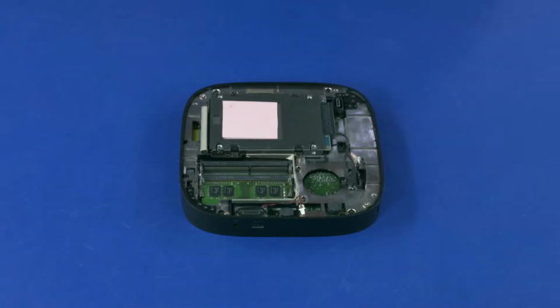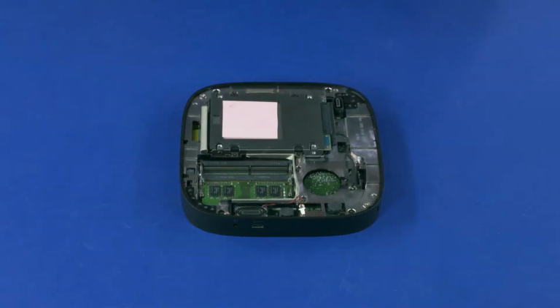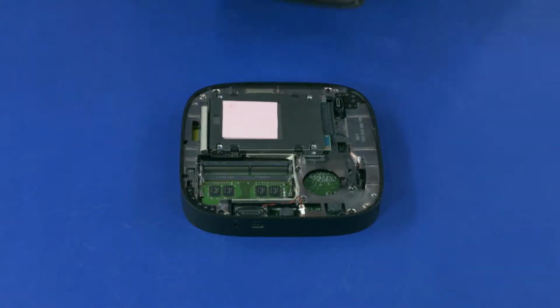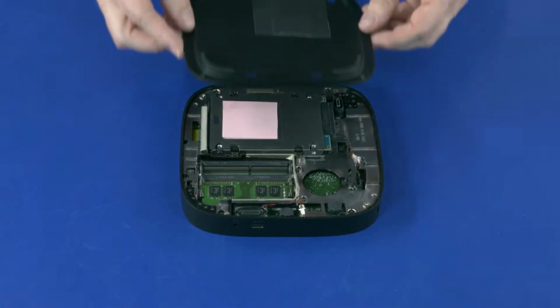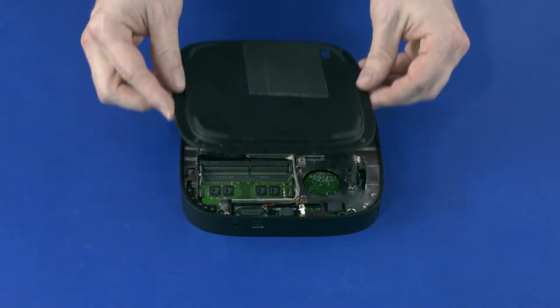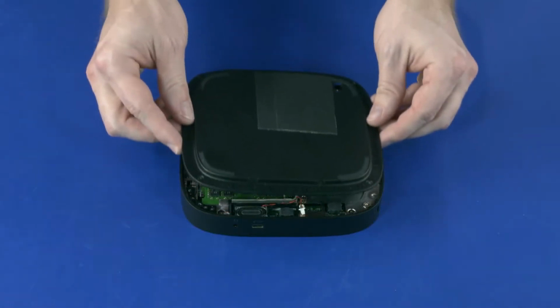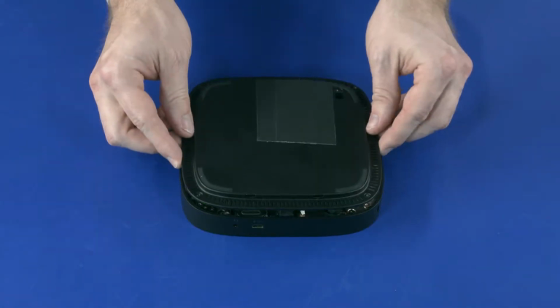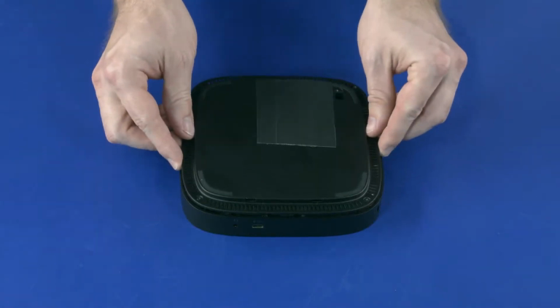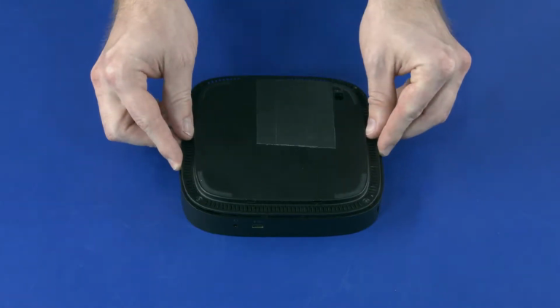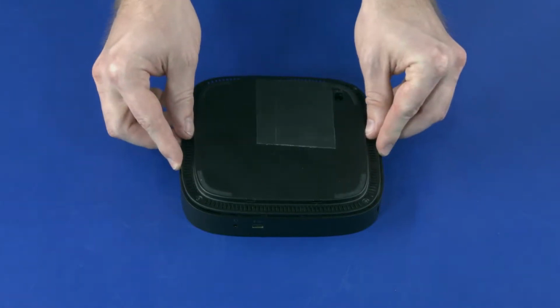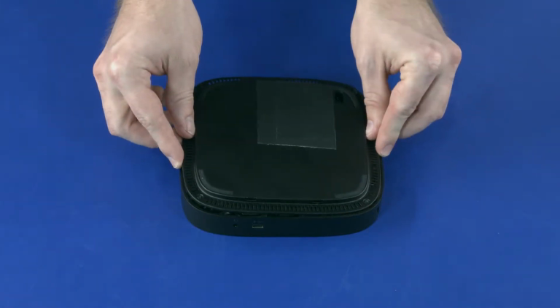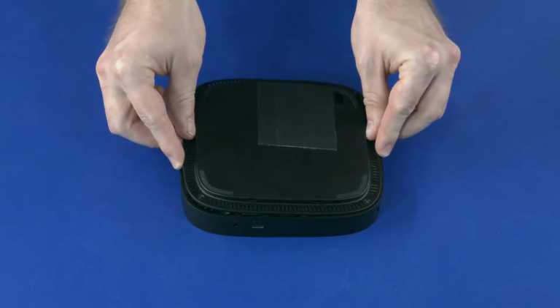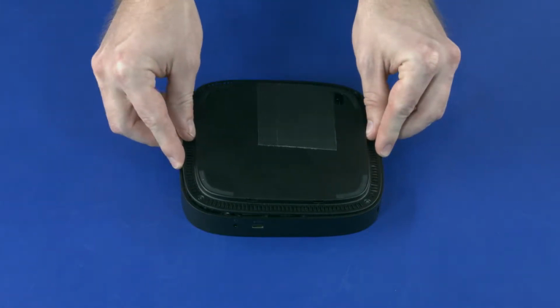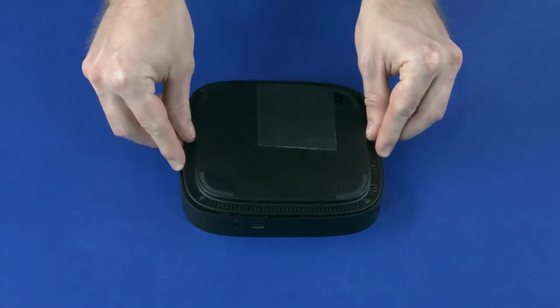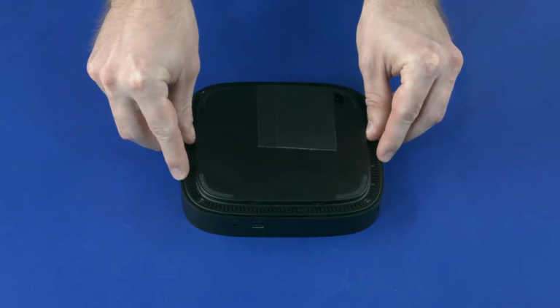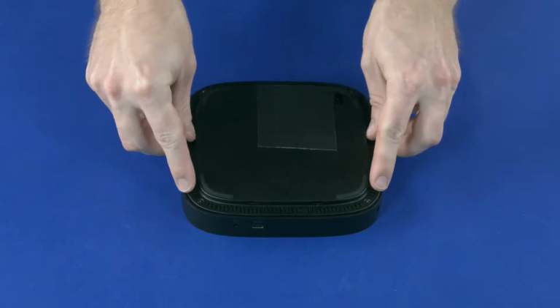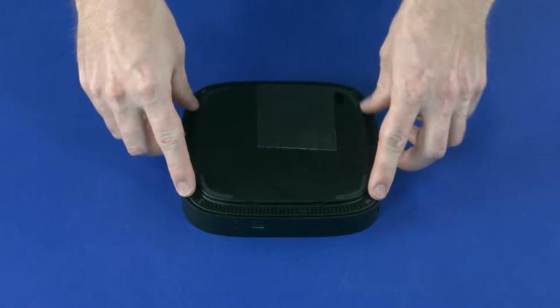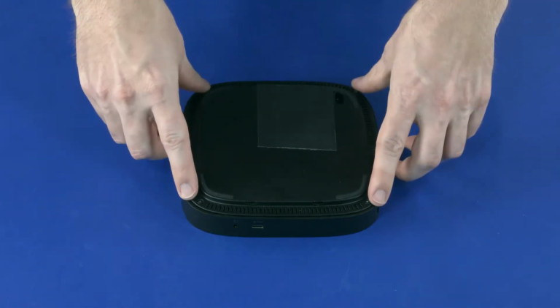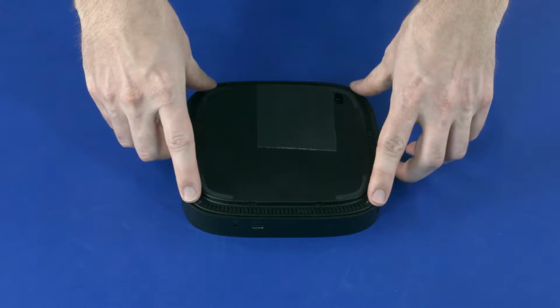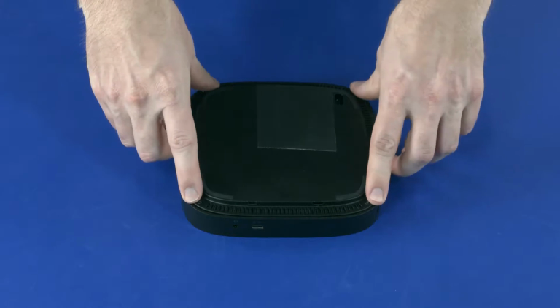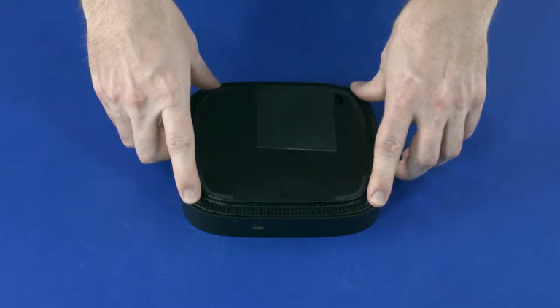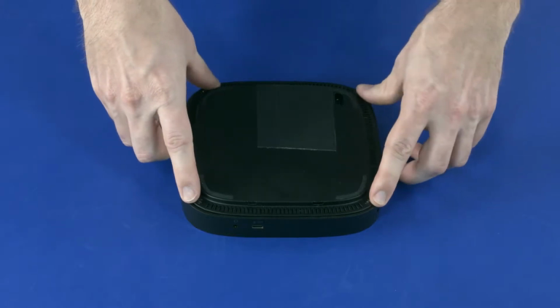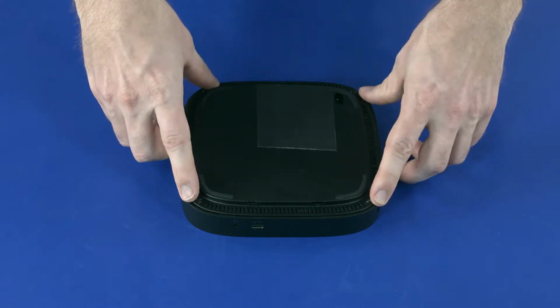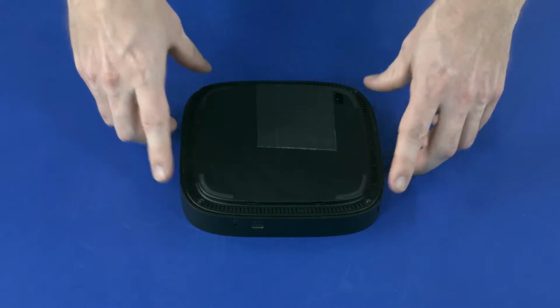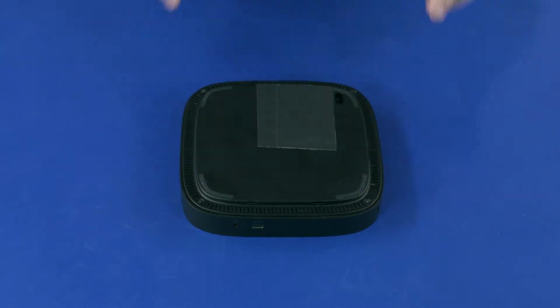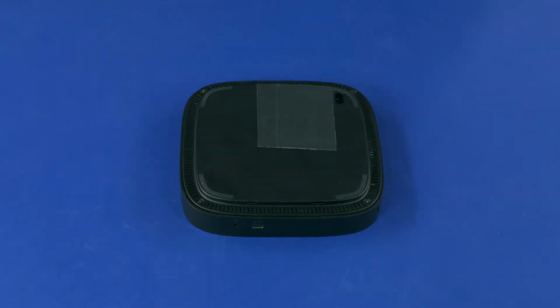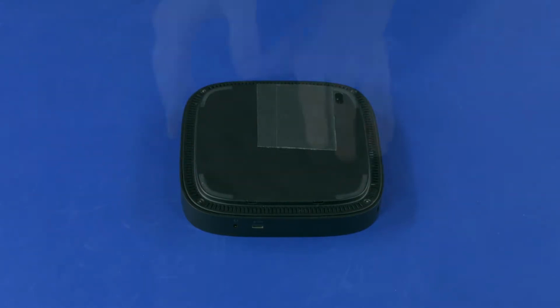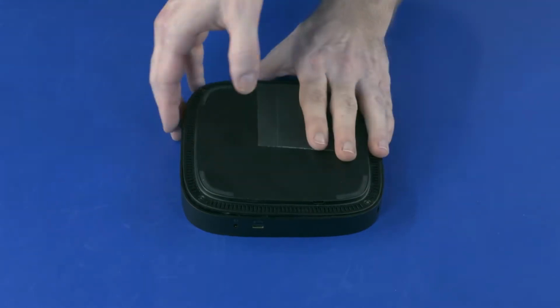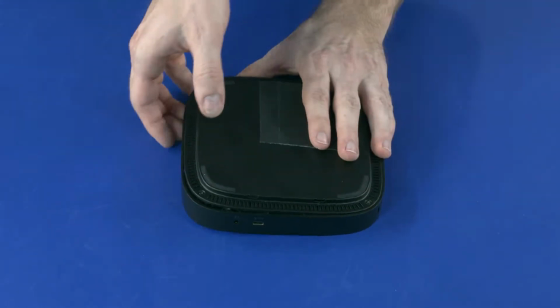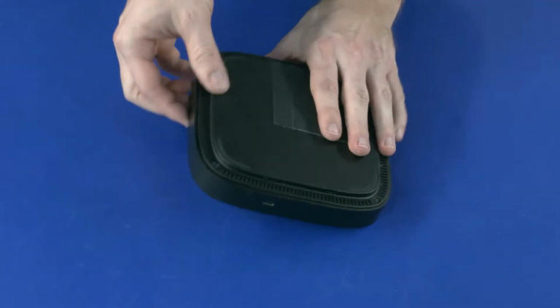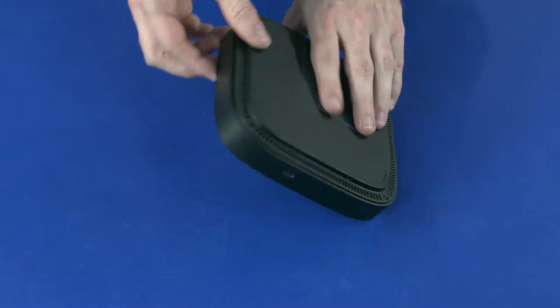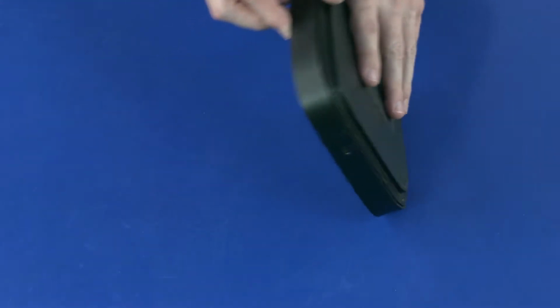Align the cutout in the base cover with the accessory module power port and place the base cover onto the middle frame. Turn the unit over.